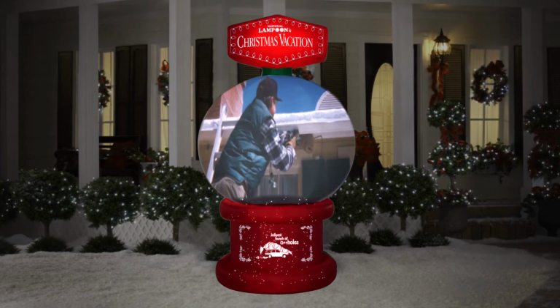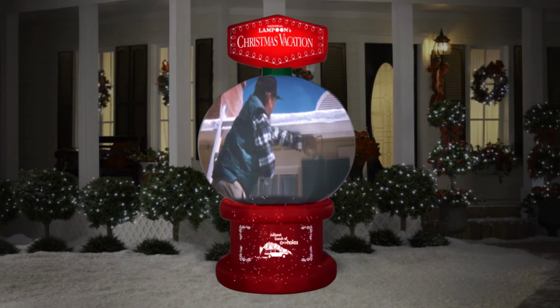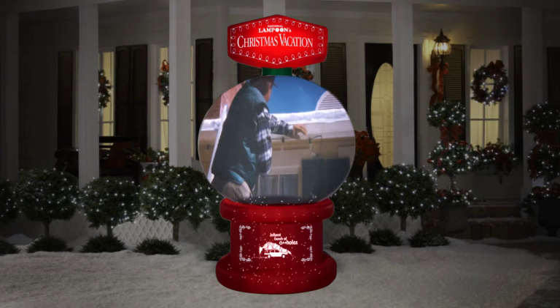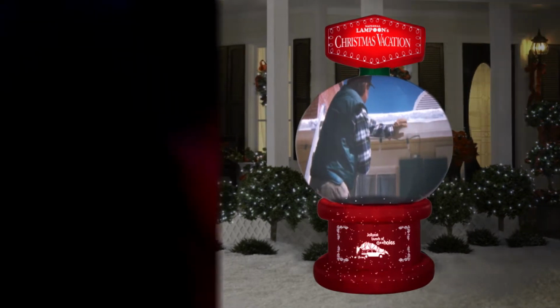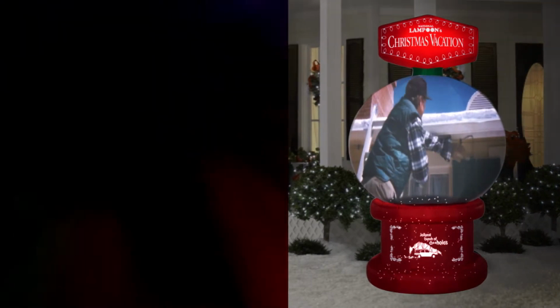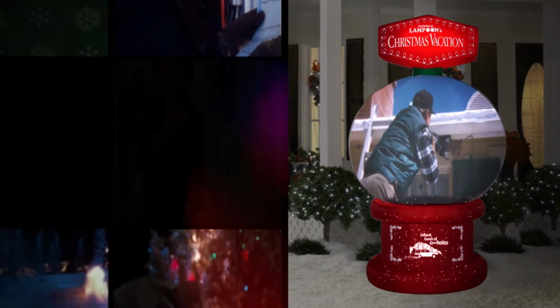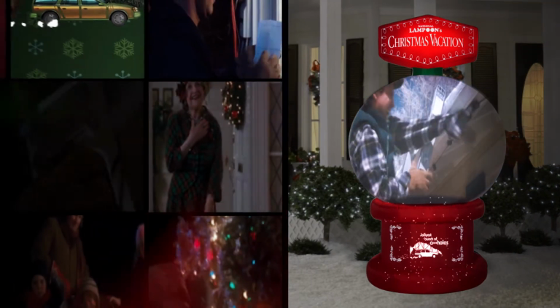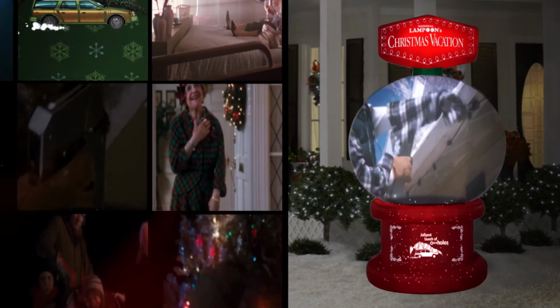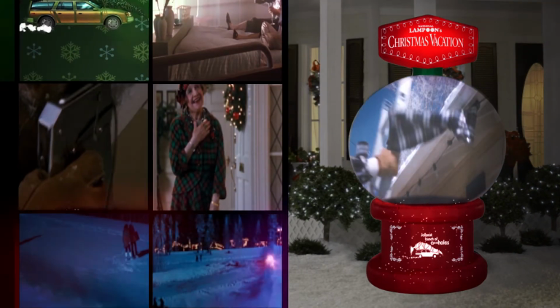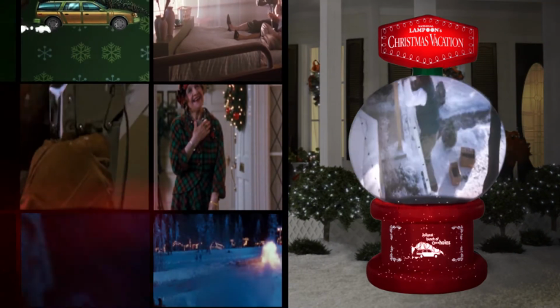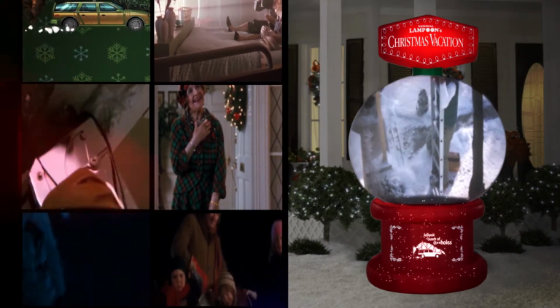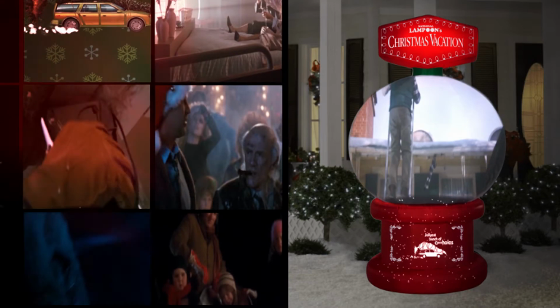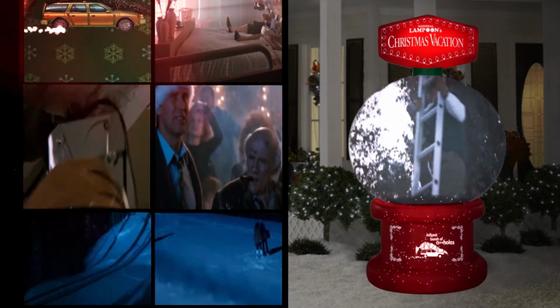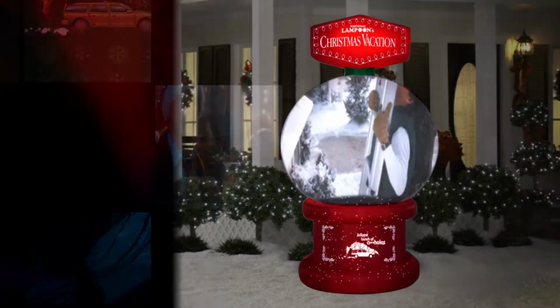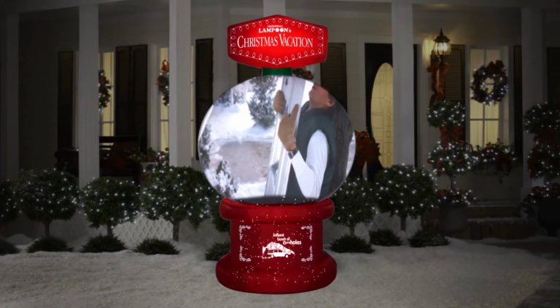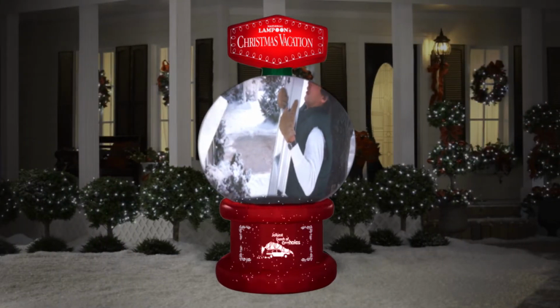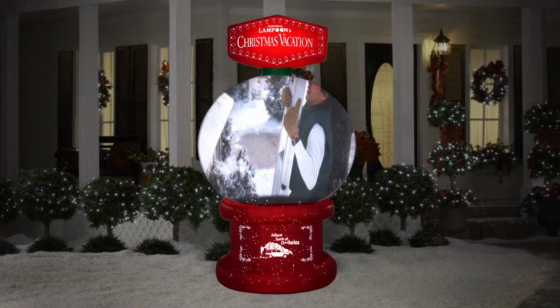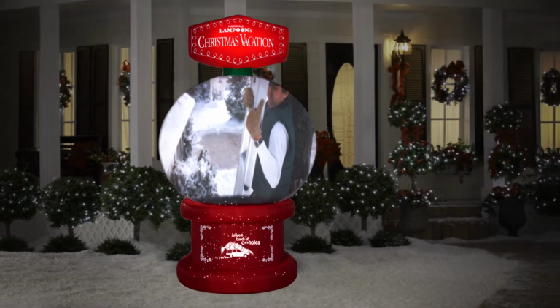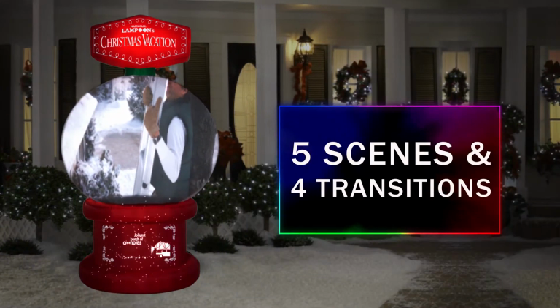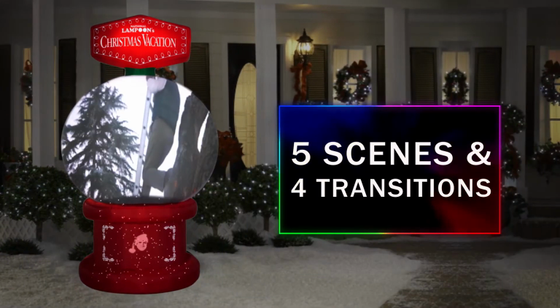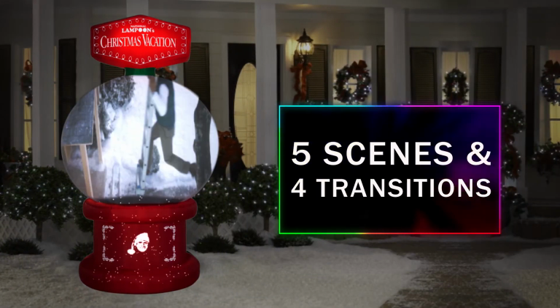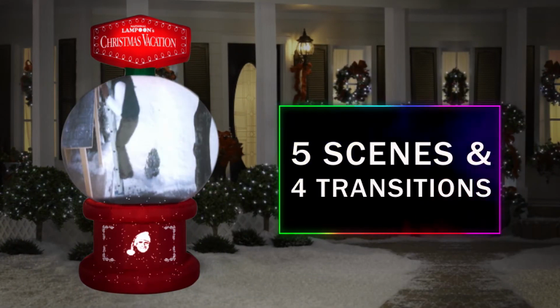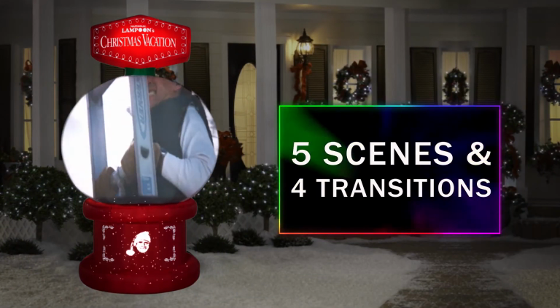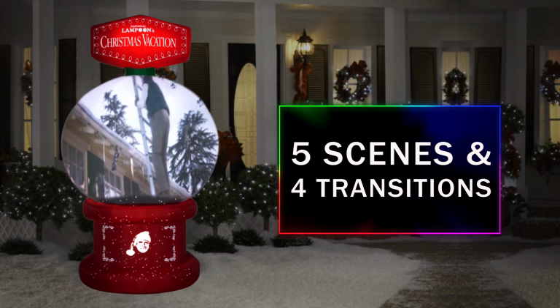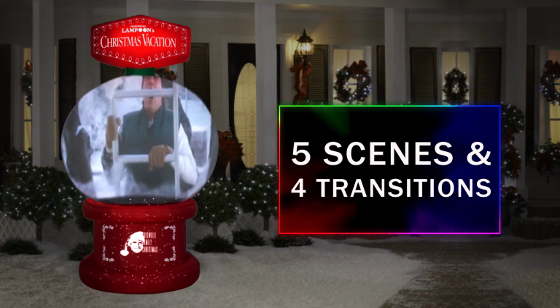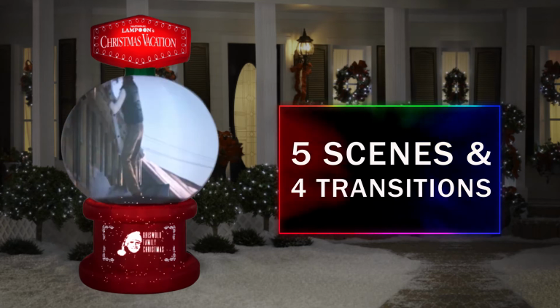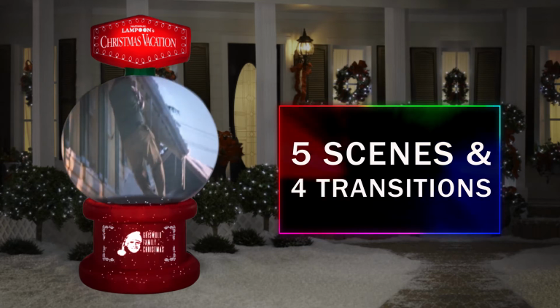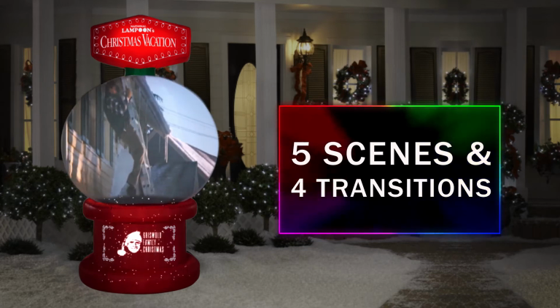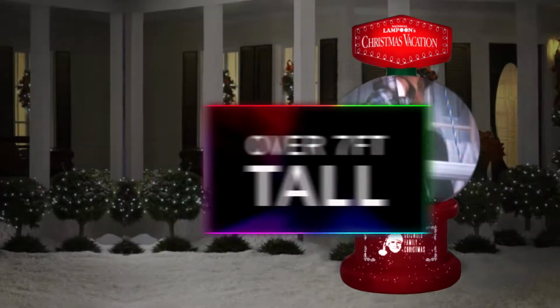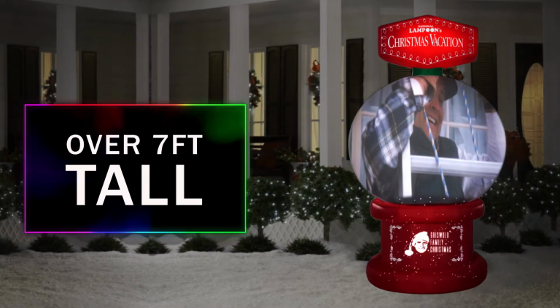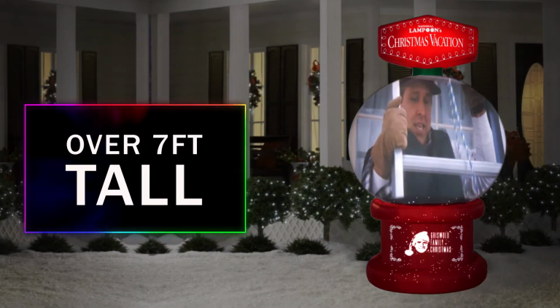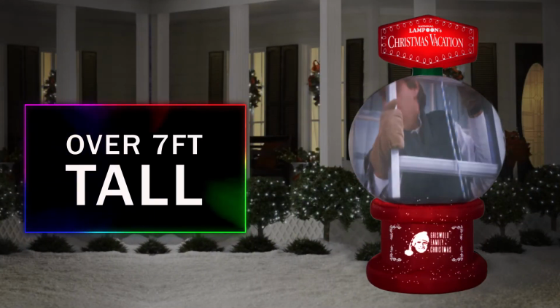Five scenes and four transitions with sound are mapped to fit the exact shape of the Airblown, using advanced projection mapping technology just like you've seen at major entertainment venues. Mapped visual effects display everywhere on the Airblown at the same time.